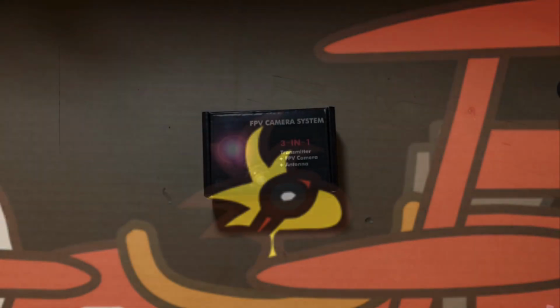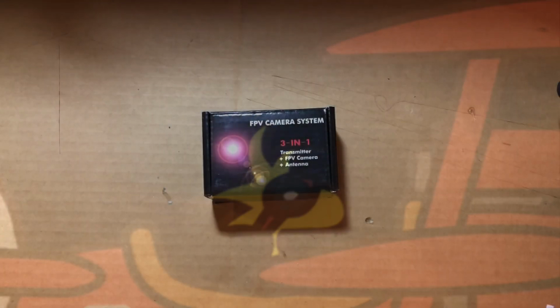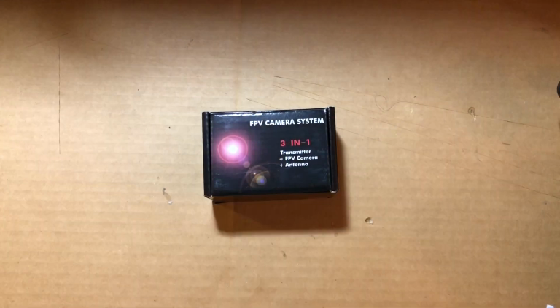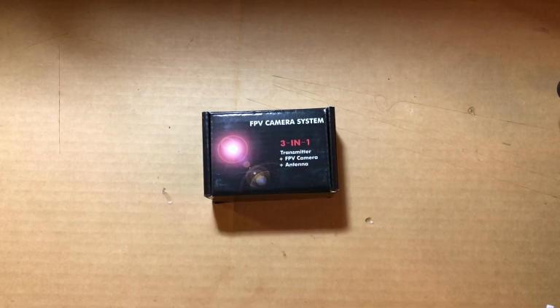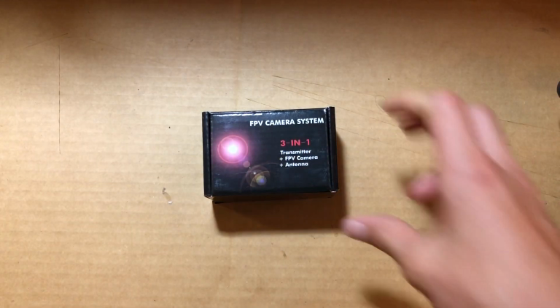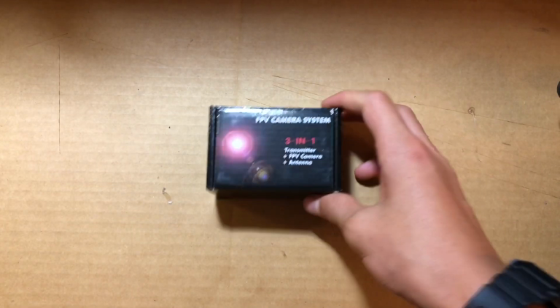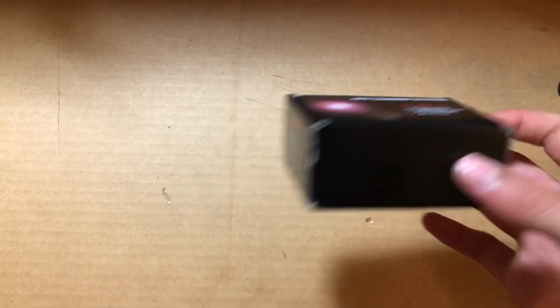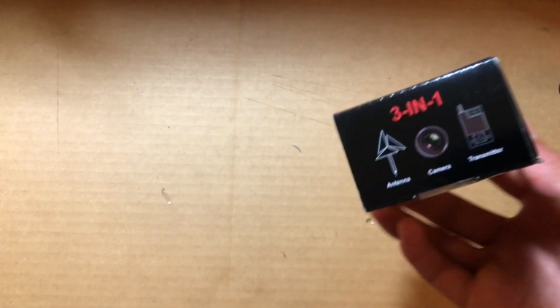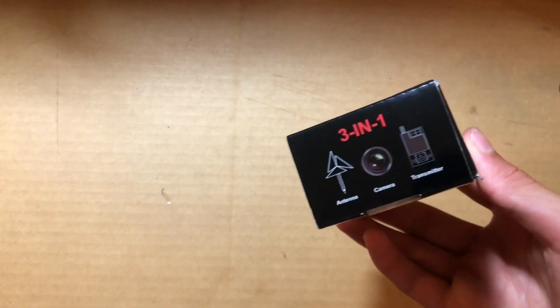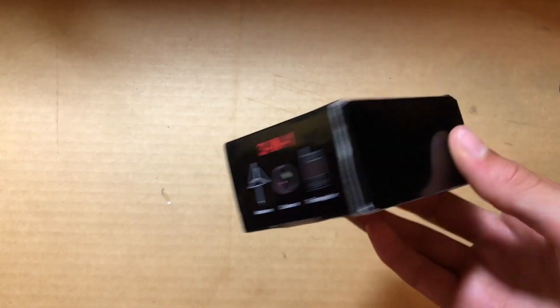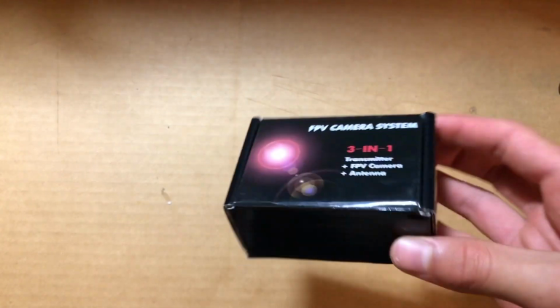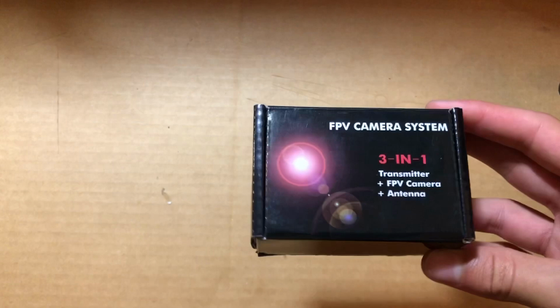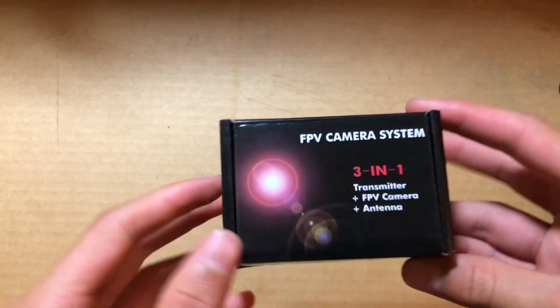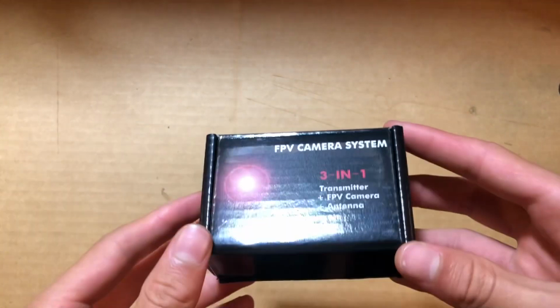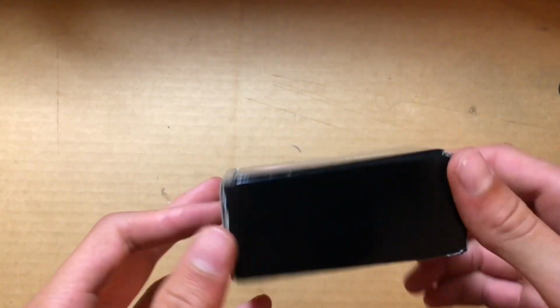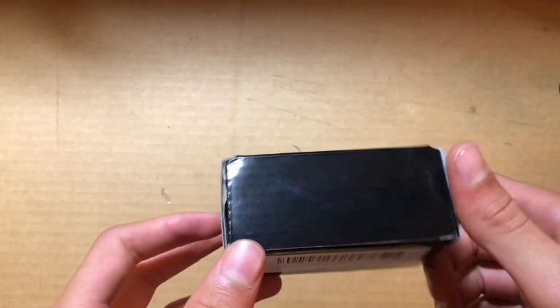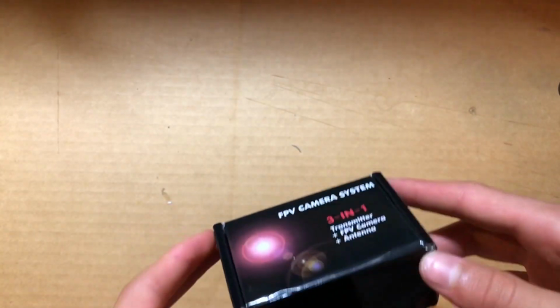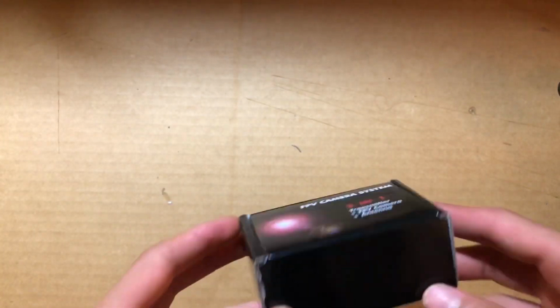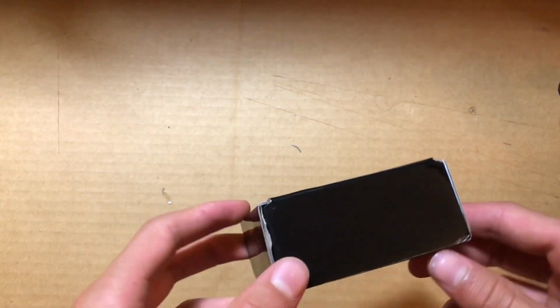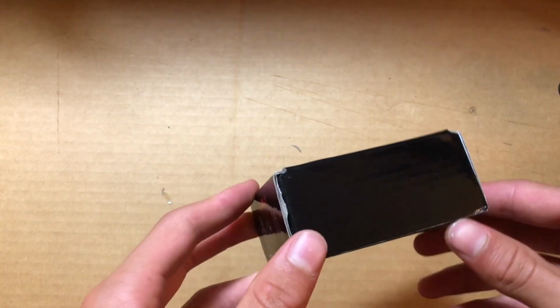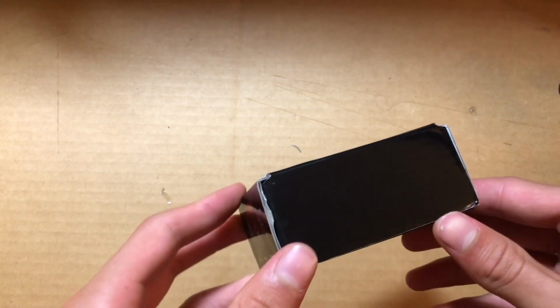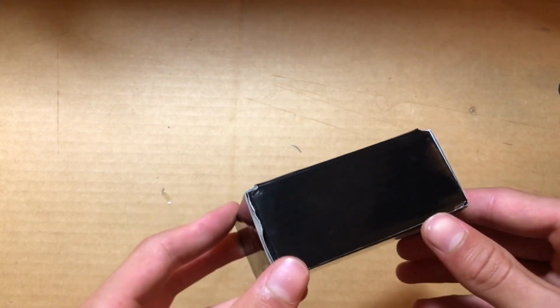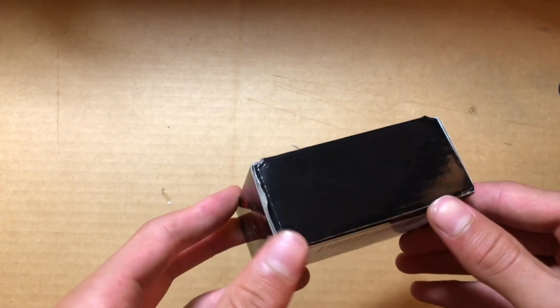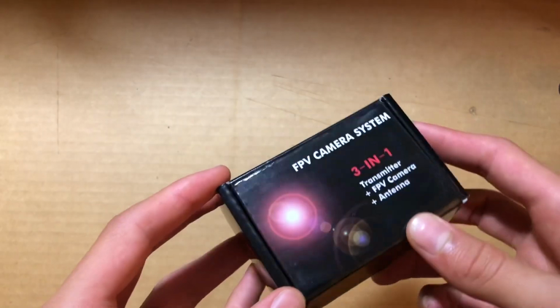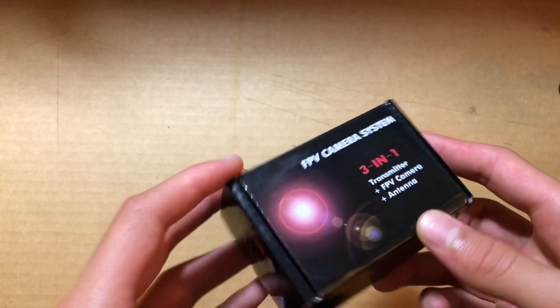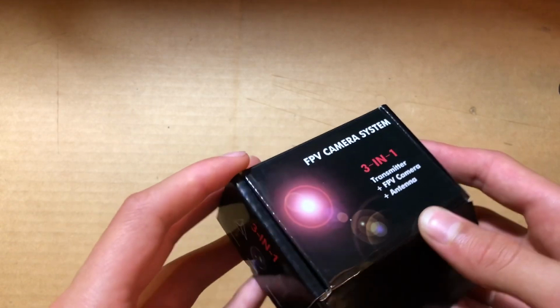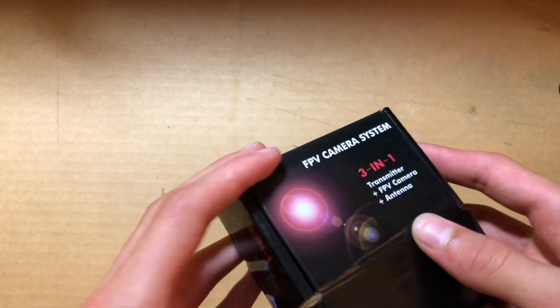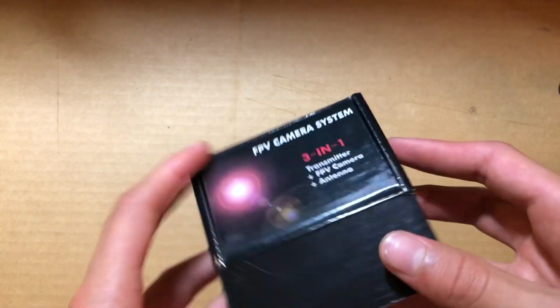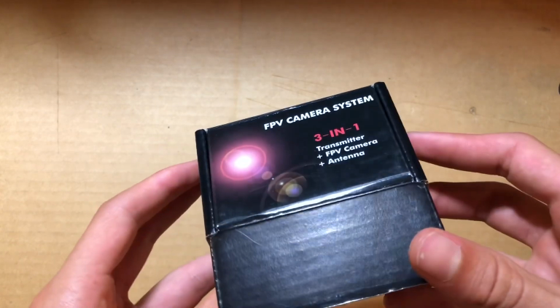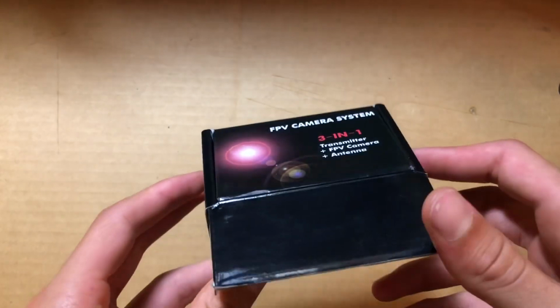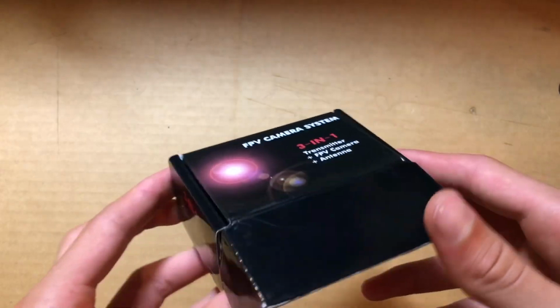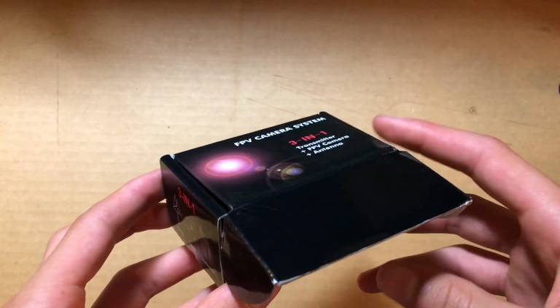This is a review of an all-in-one FPV system. This one is by Wolfloop. I know there are some by Esheen, but I just got these off Amazon for about $16.